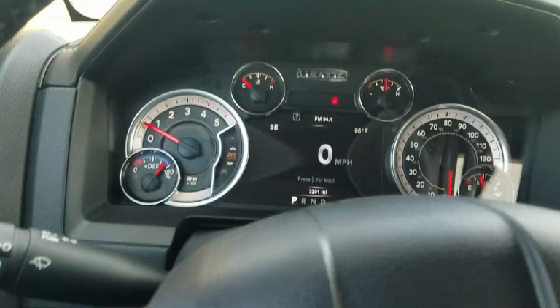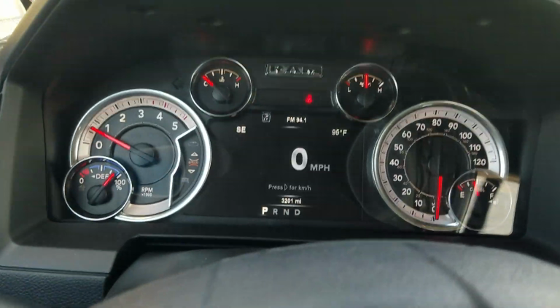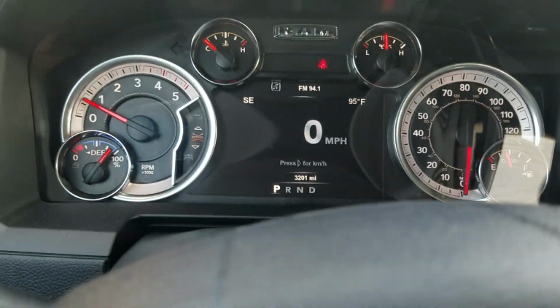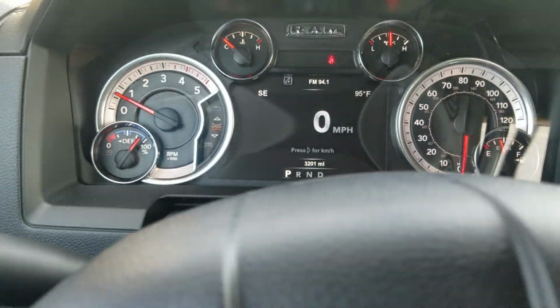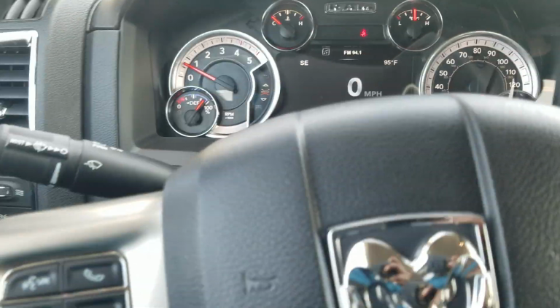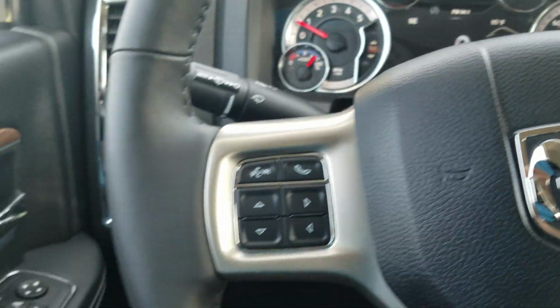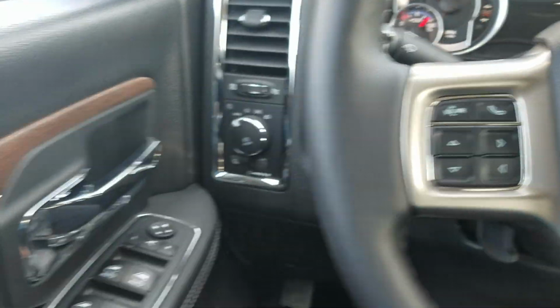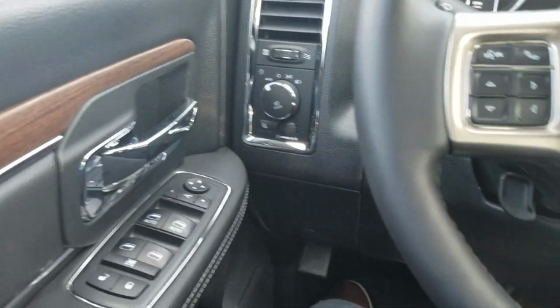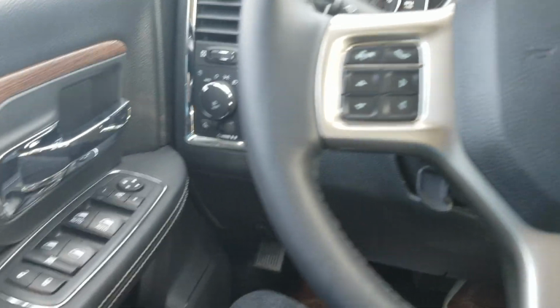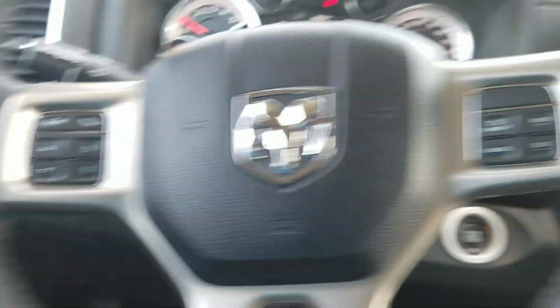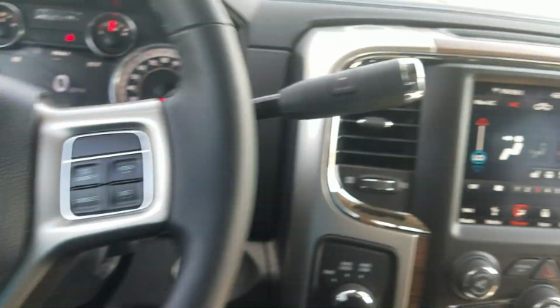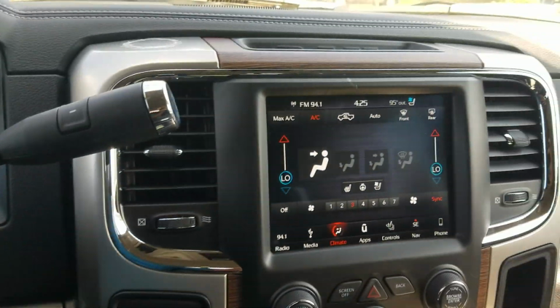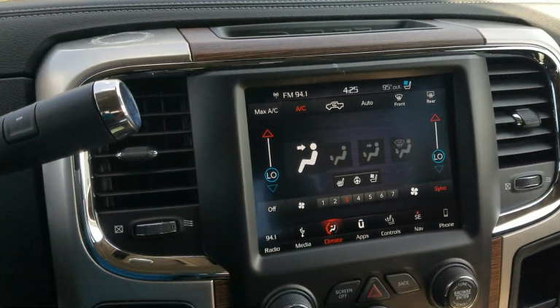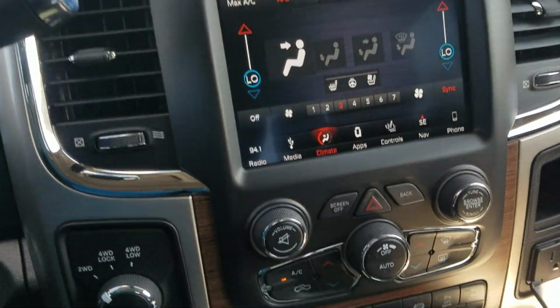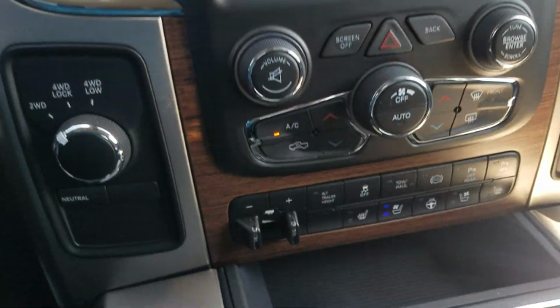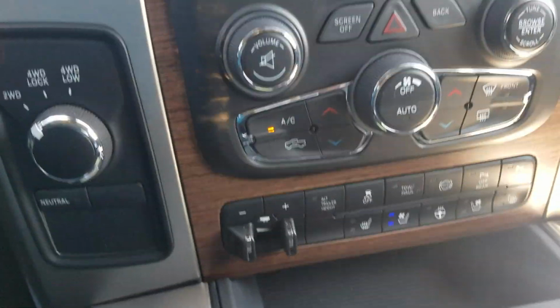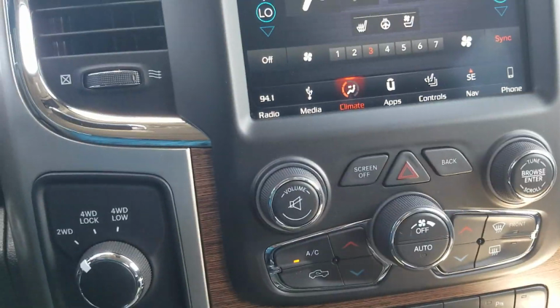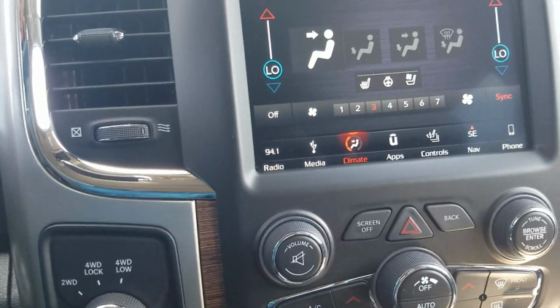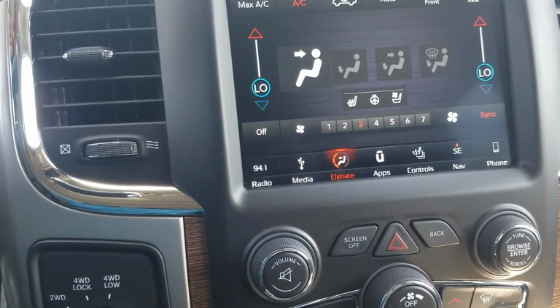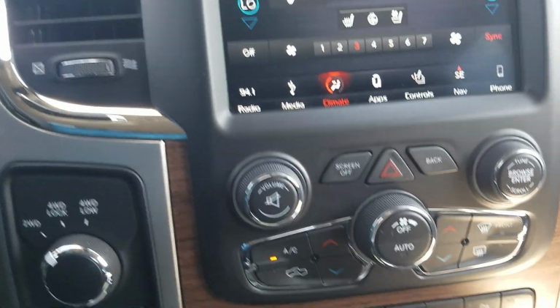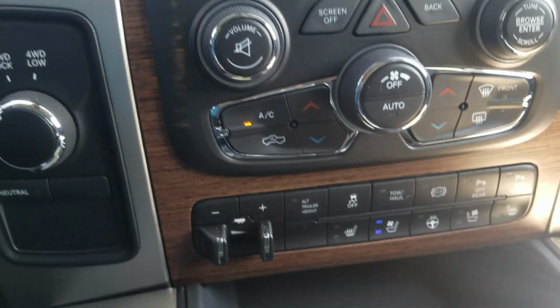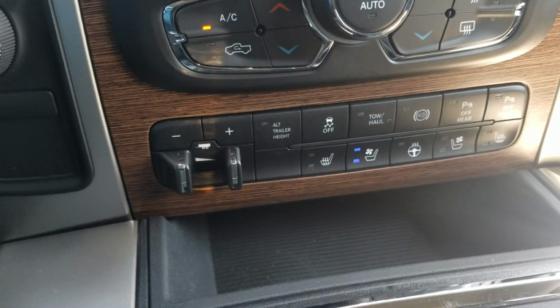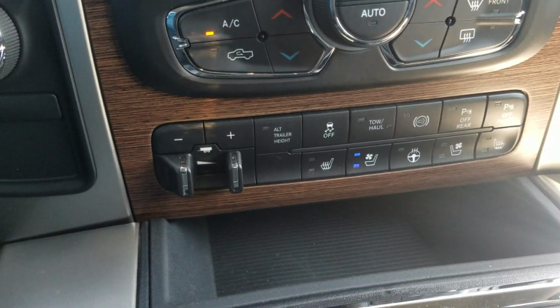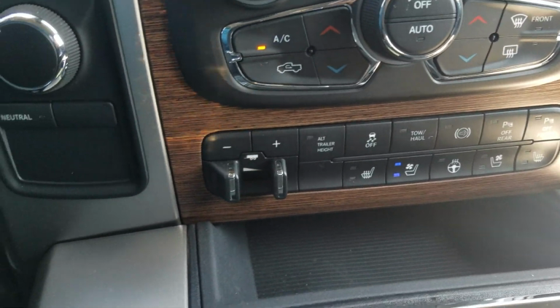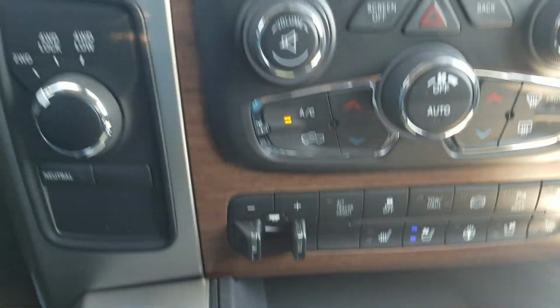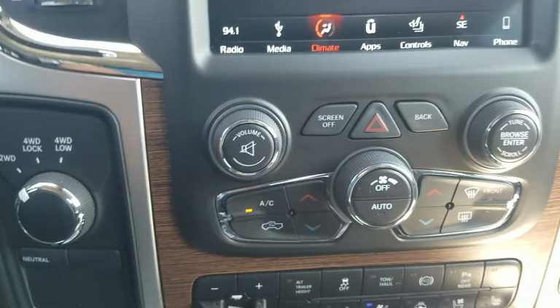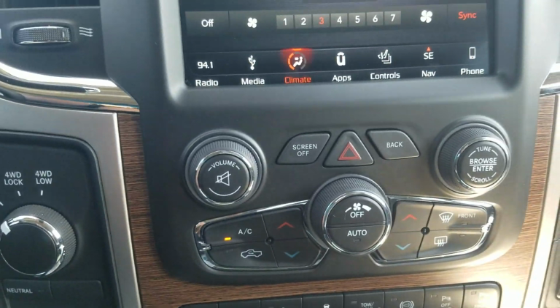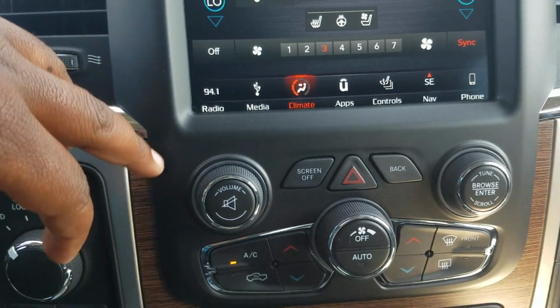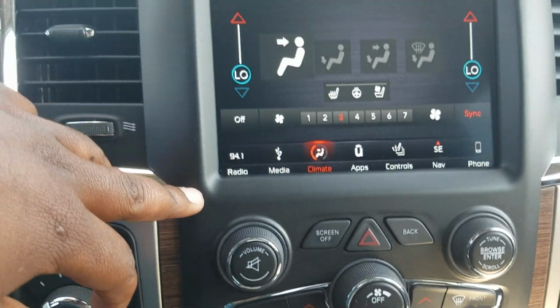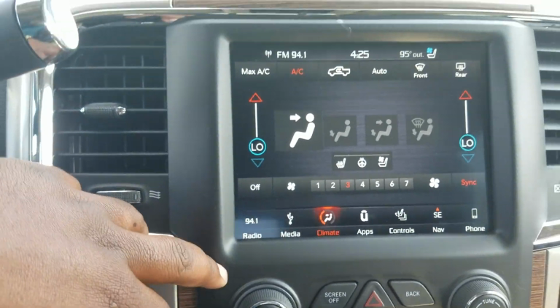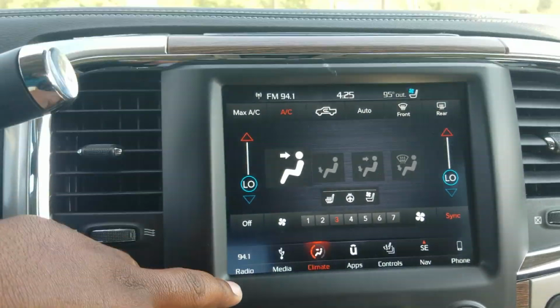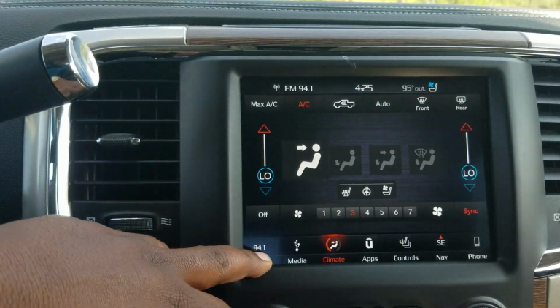Just over 3,000 miles on it at current, and of course you do have the full infotainment system here with your heated and cooled seats, and a touchscreen display.